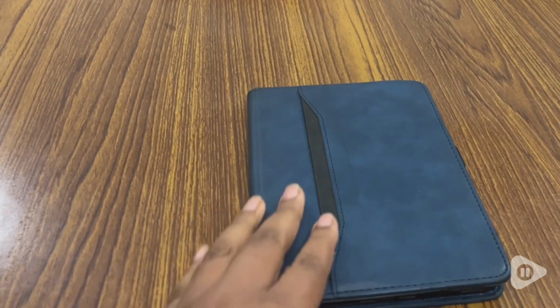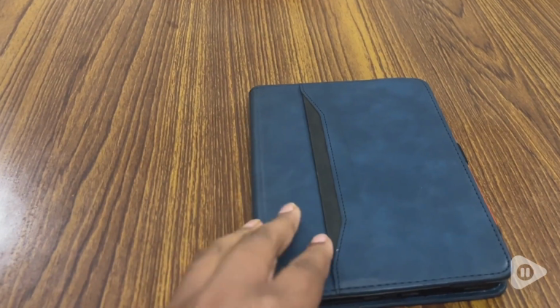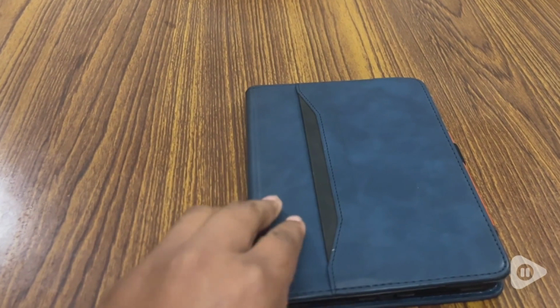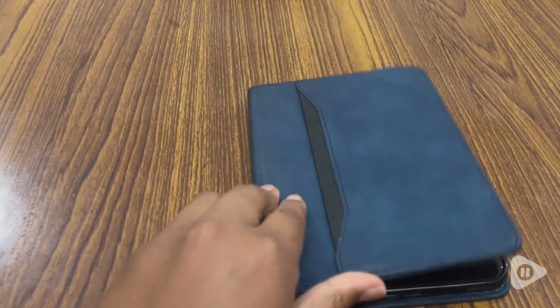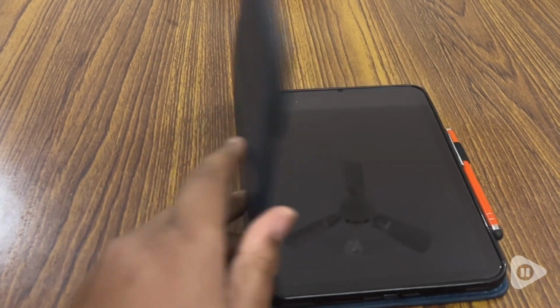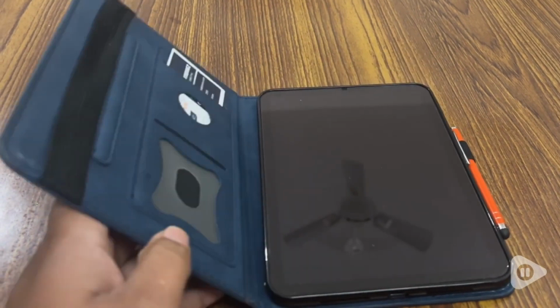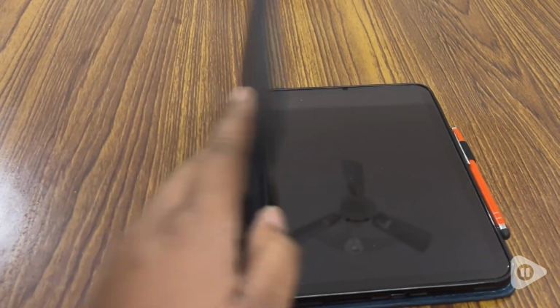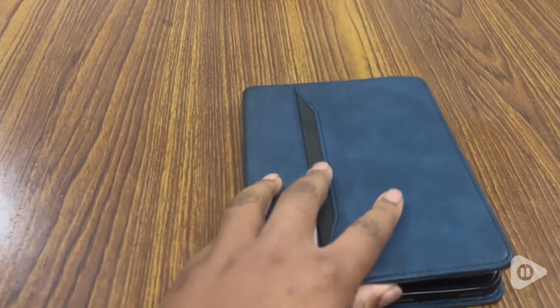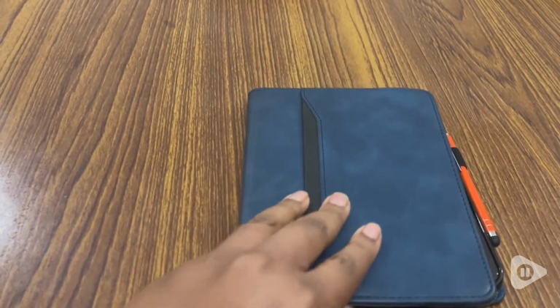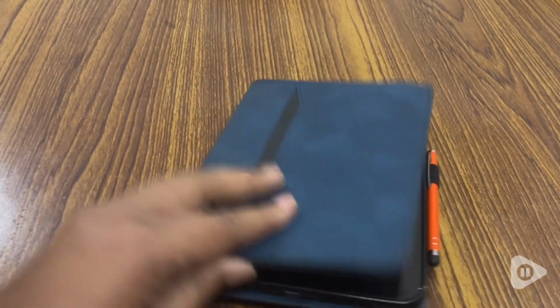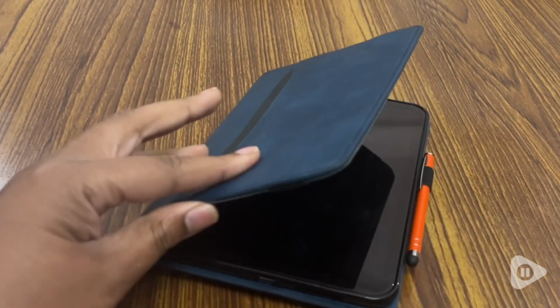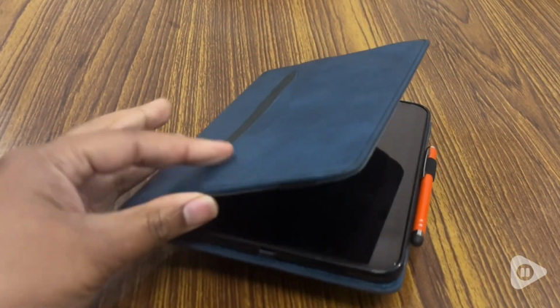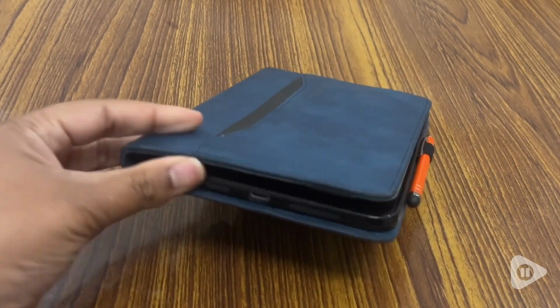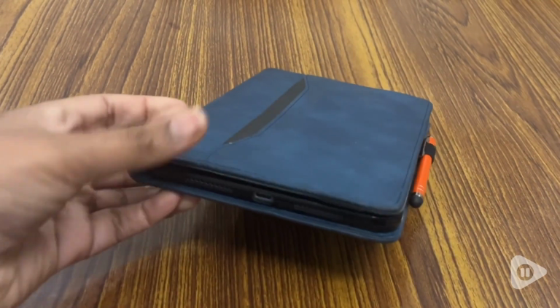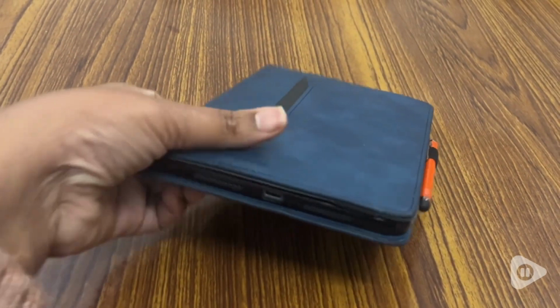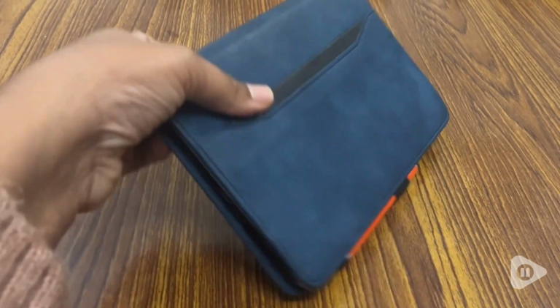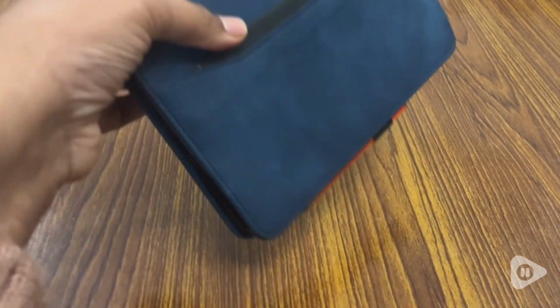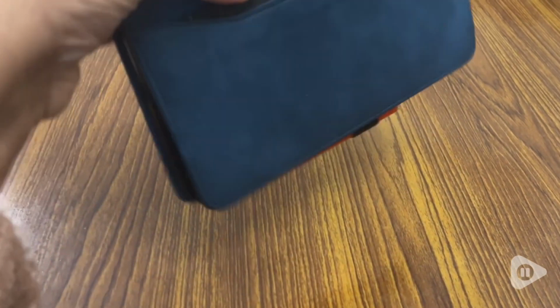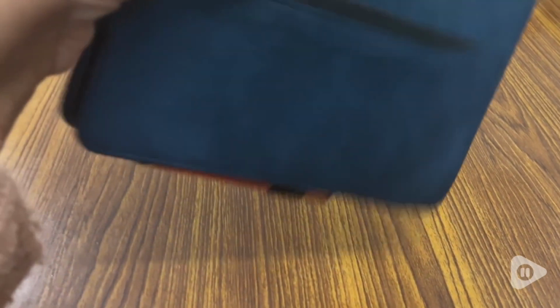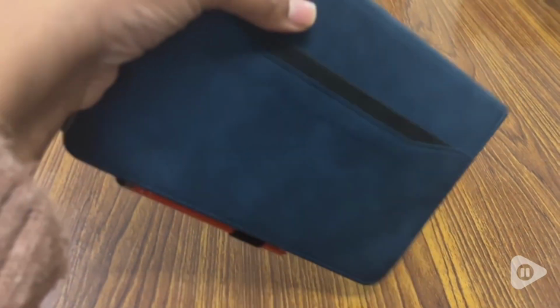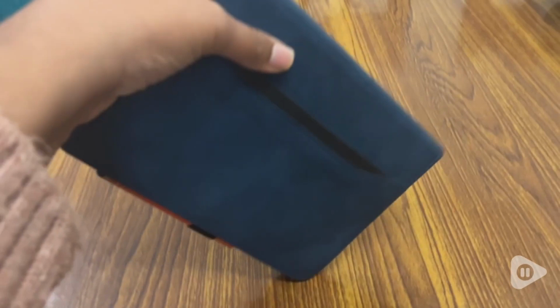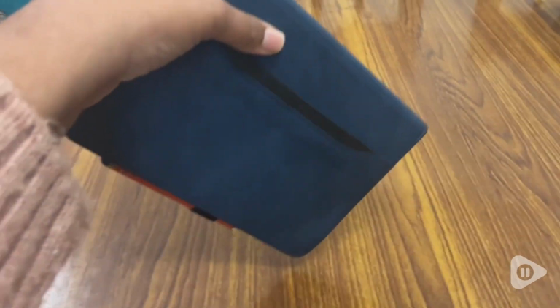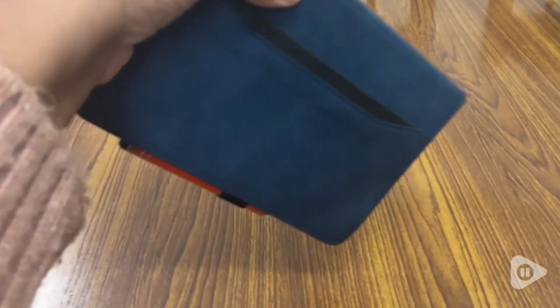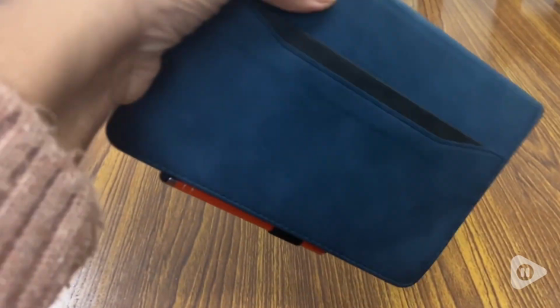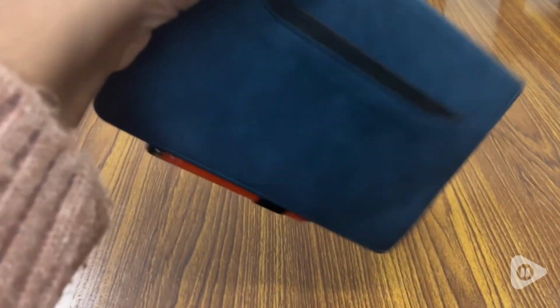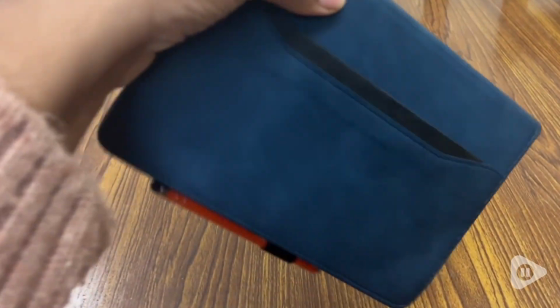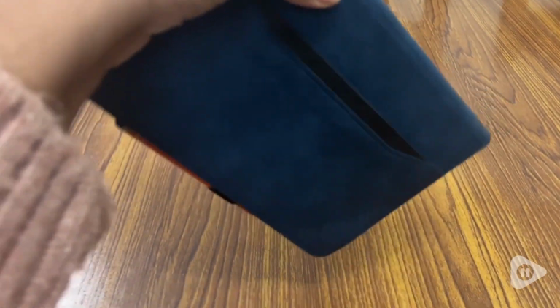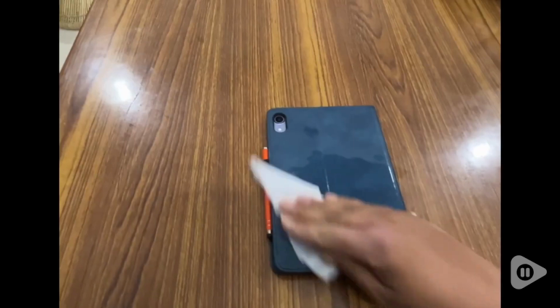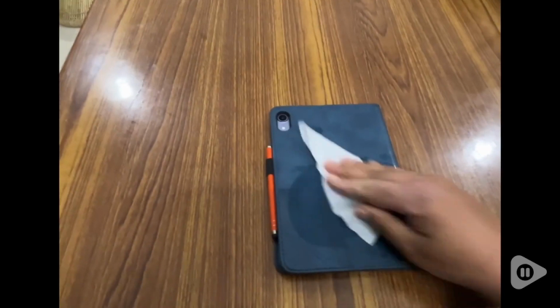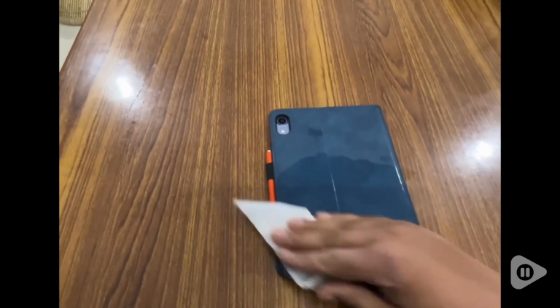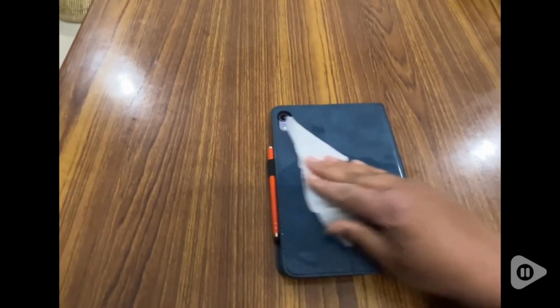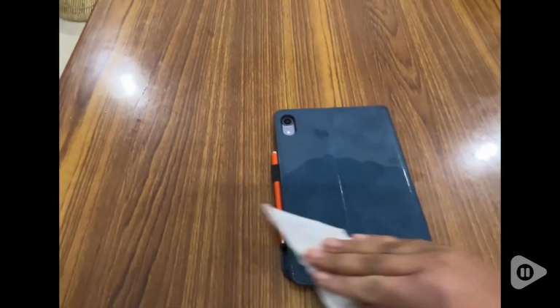The material is the type of material that grips well, so it's not going to easily slide off your hand, but it also cleans really well.